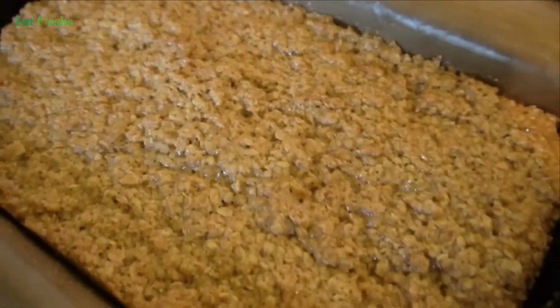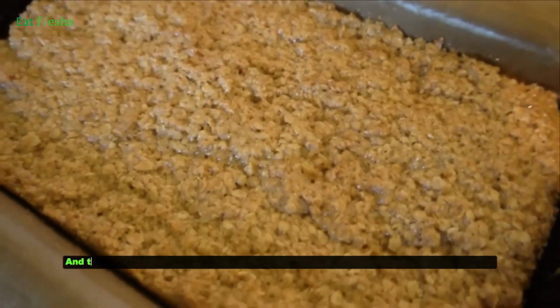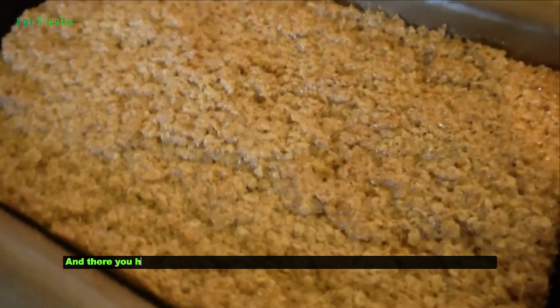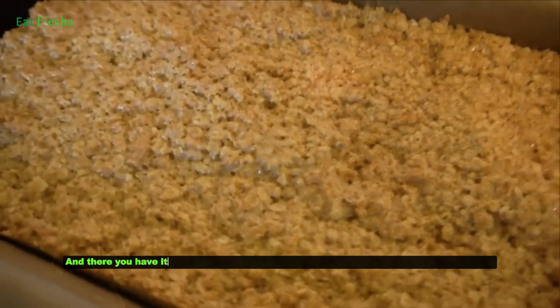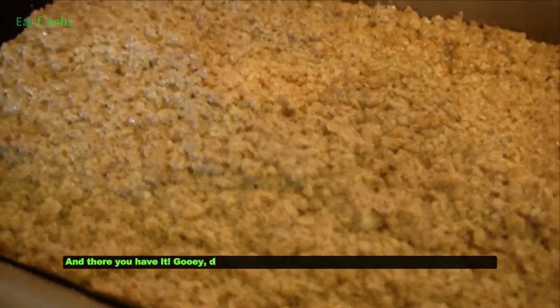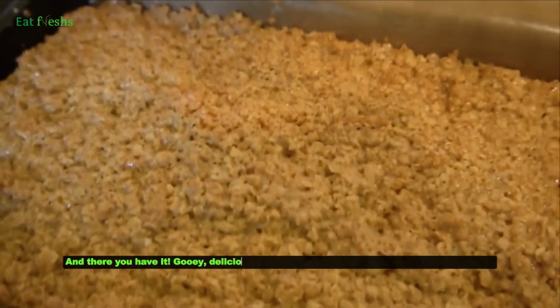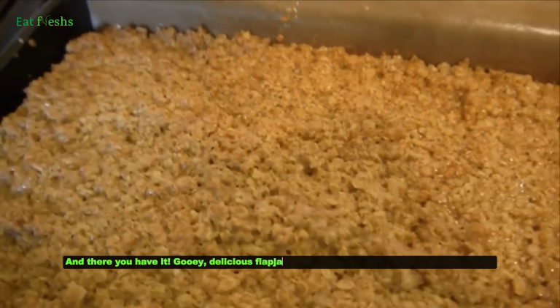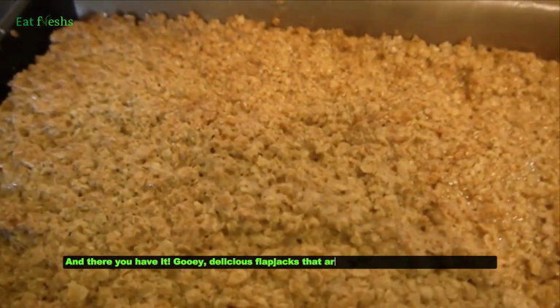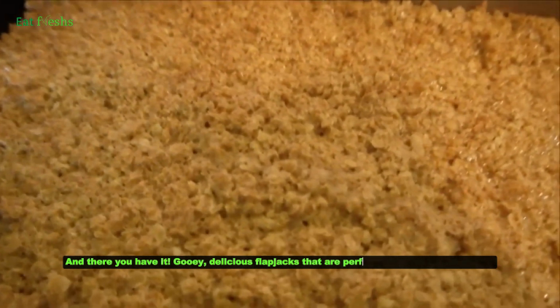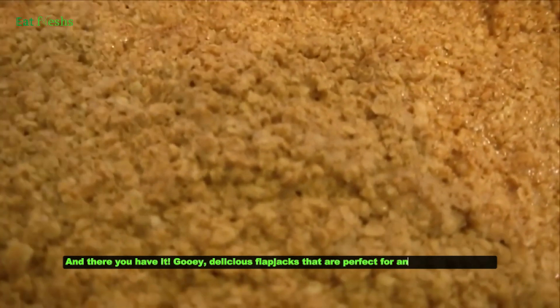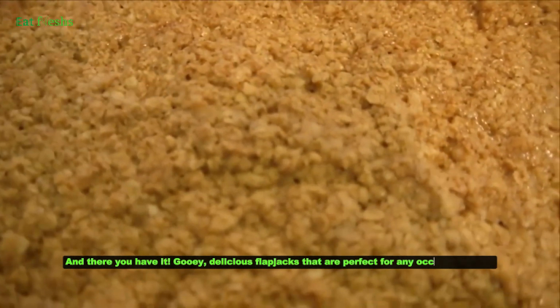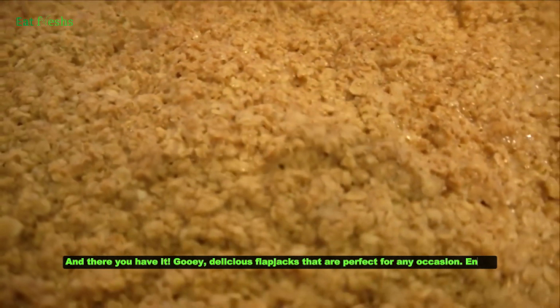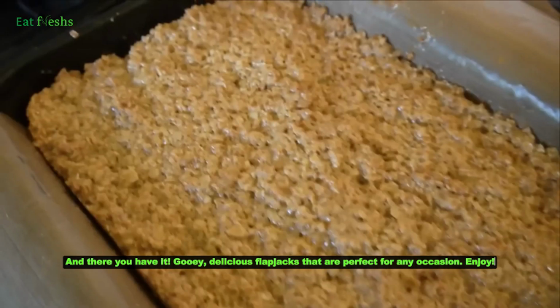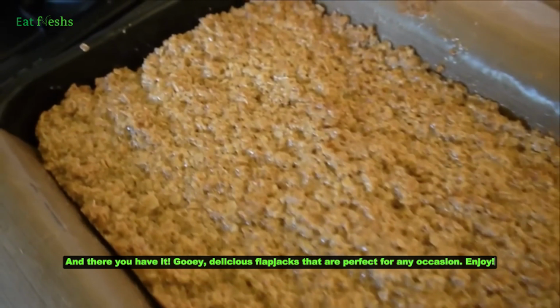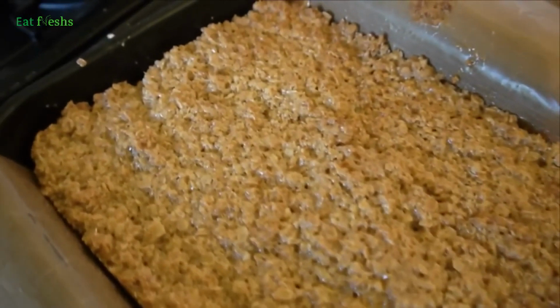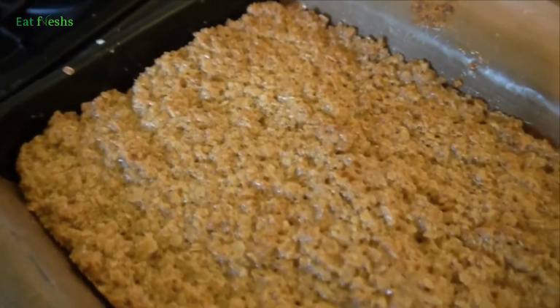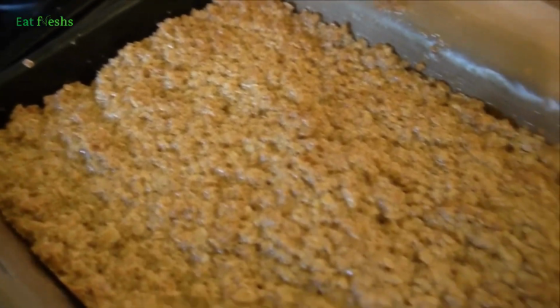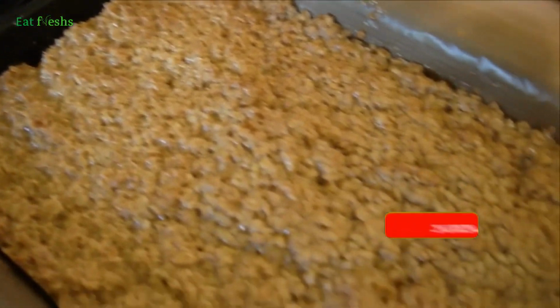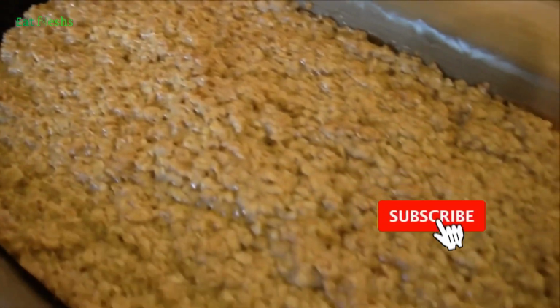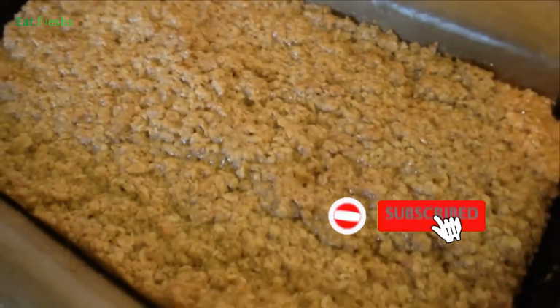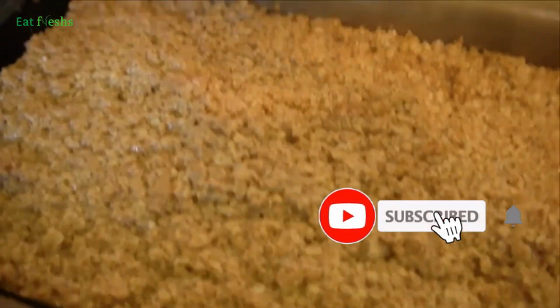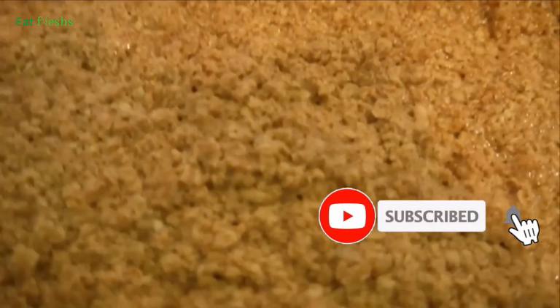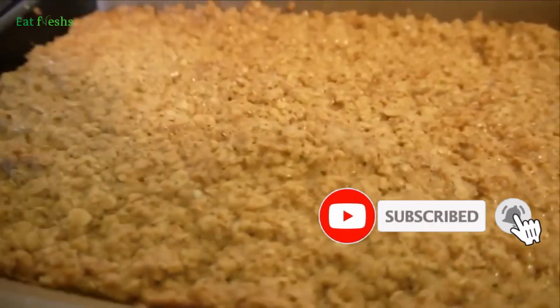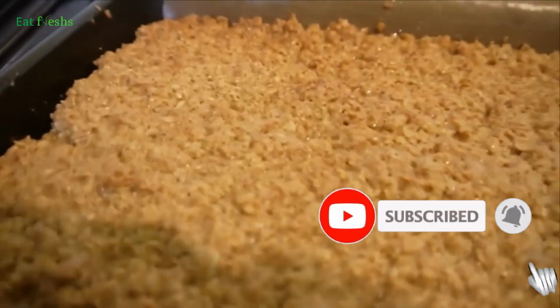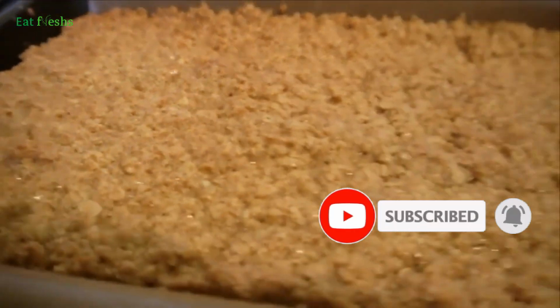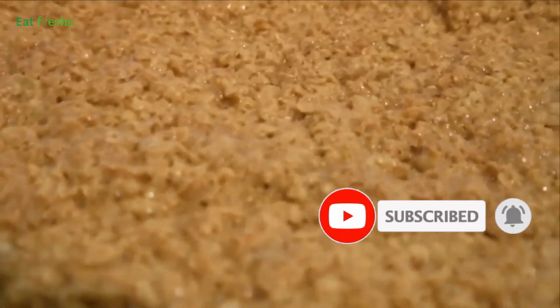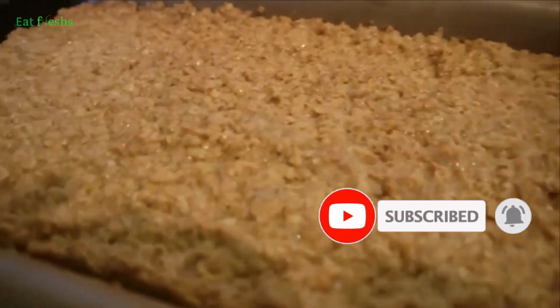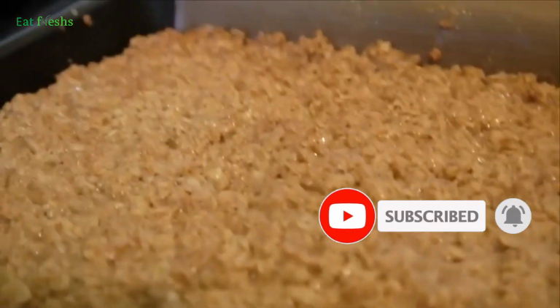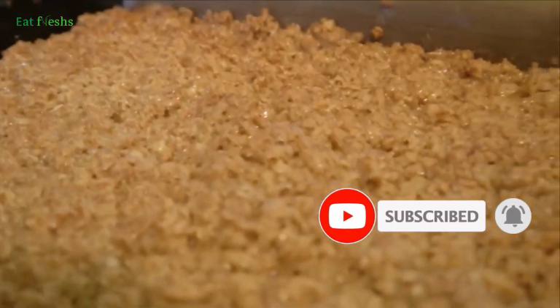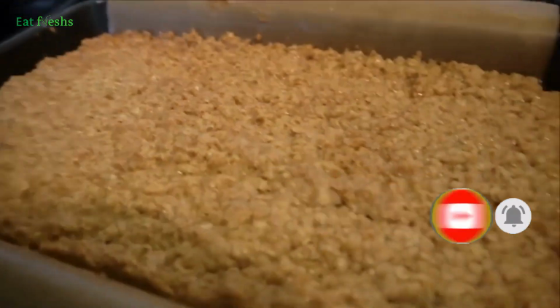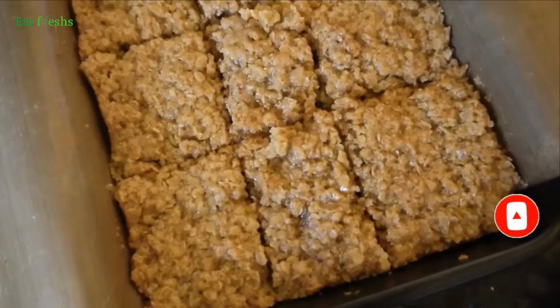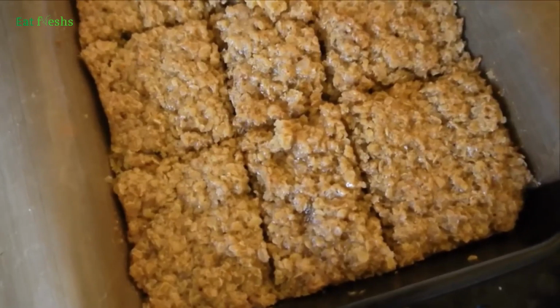And there you have it — gooey, delicious Flapjacks that are perfect for any occasion. Enjoy! Thanks for watching. If you enjoyed this video, don't forget to like, comment, and subscribe for more easy recipes. See you next time.